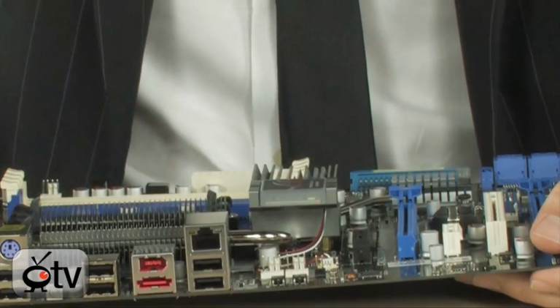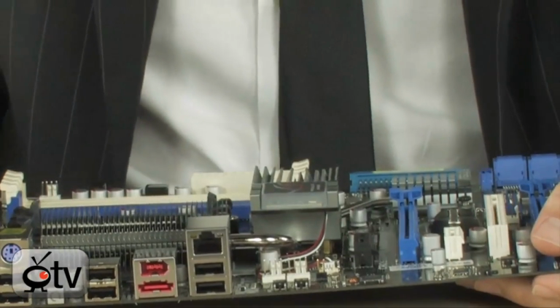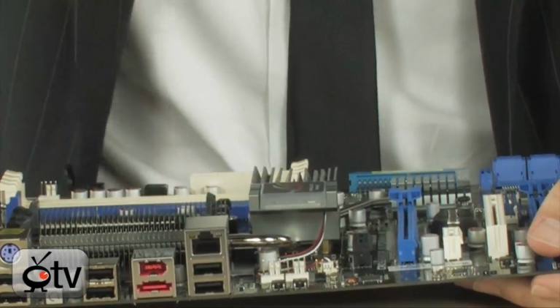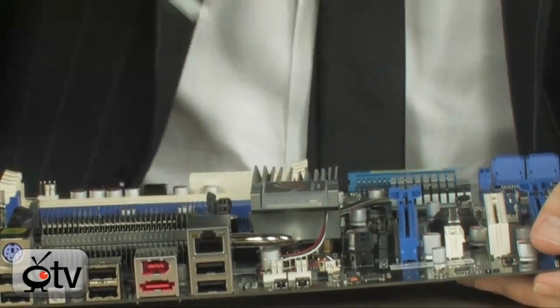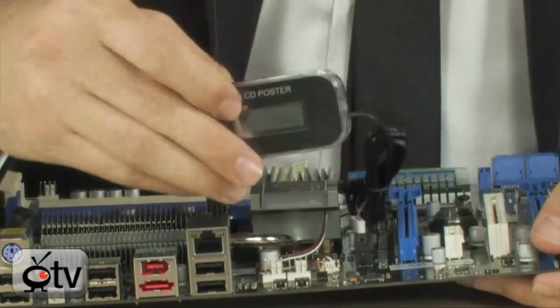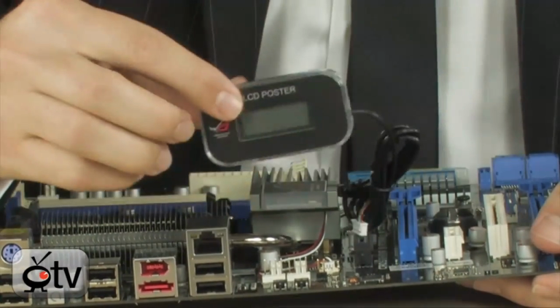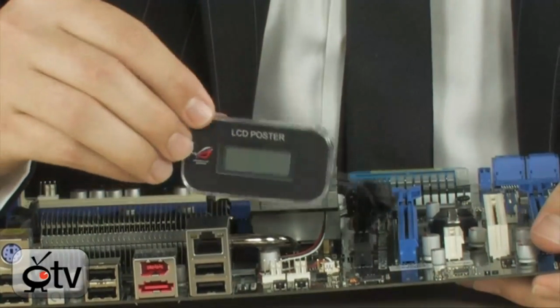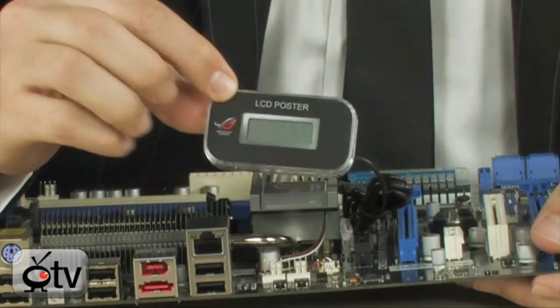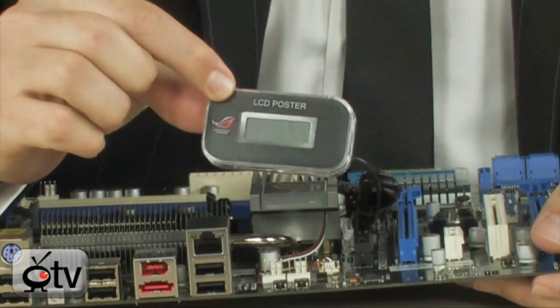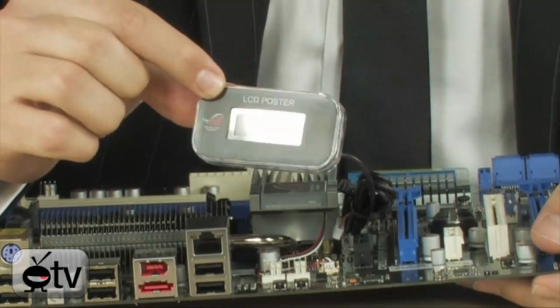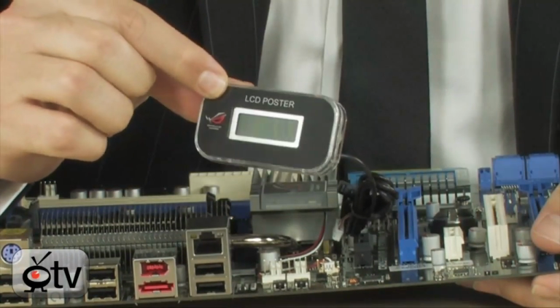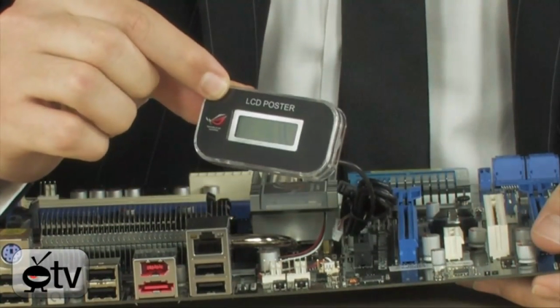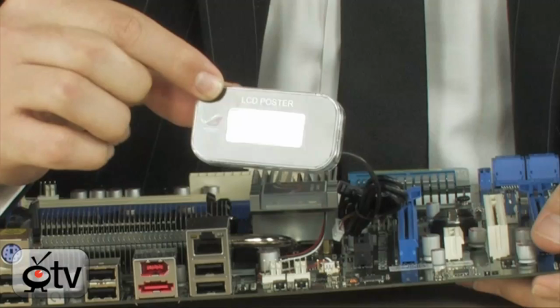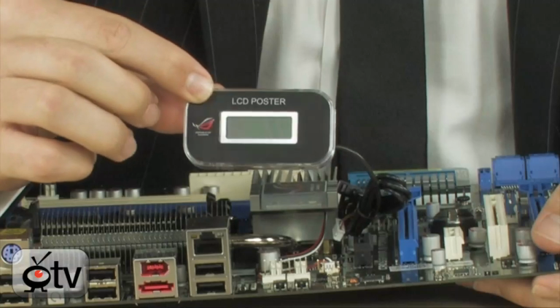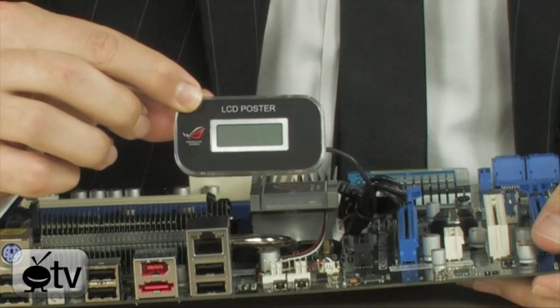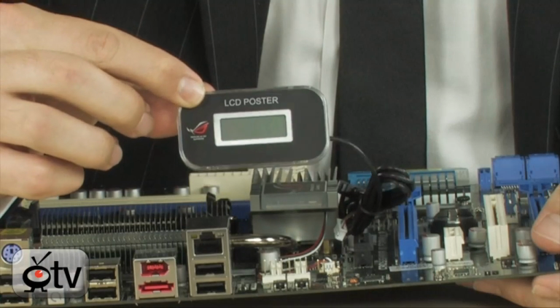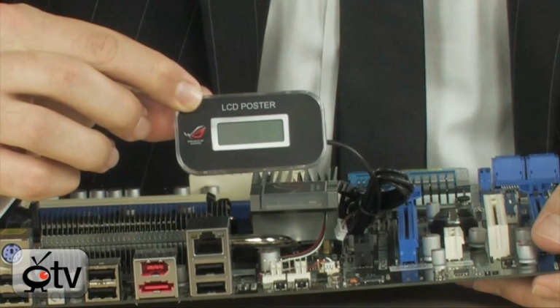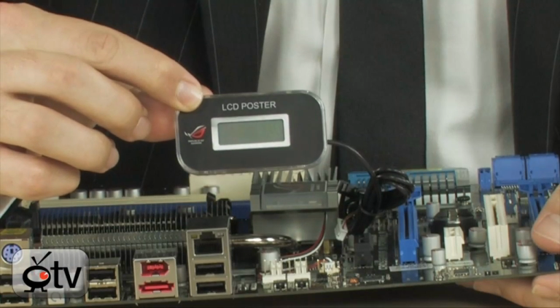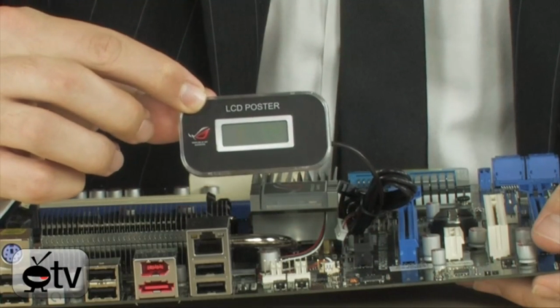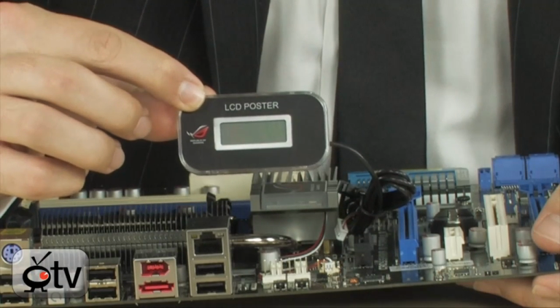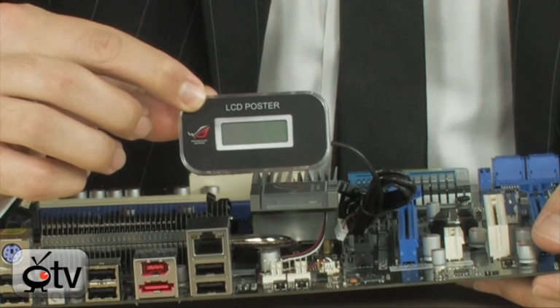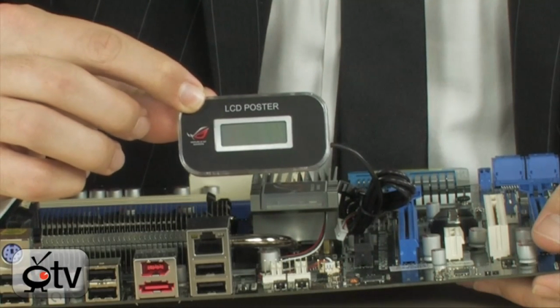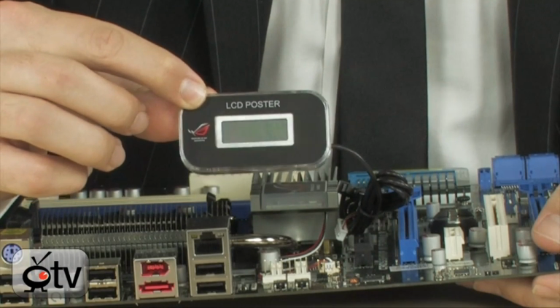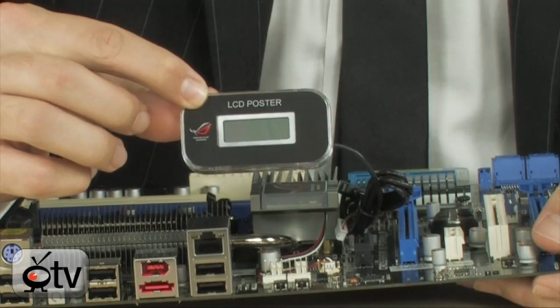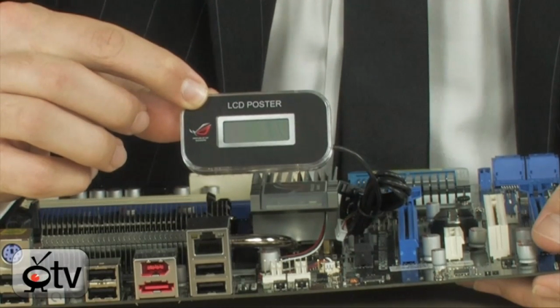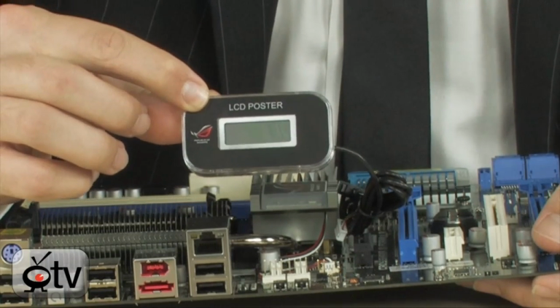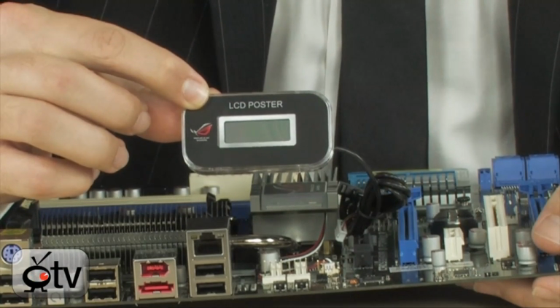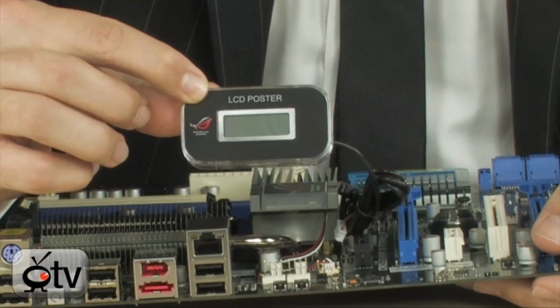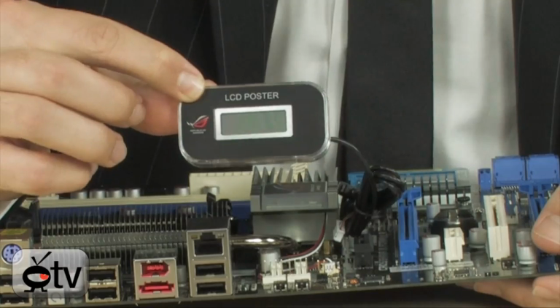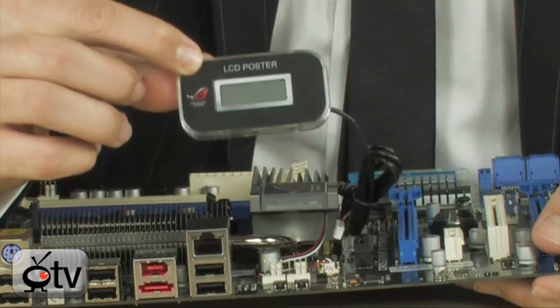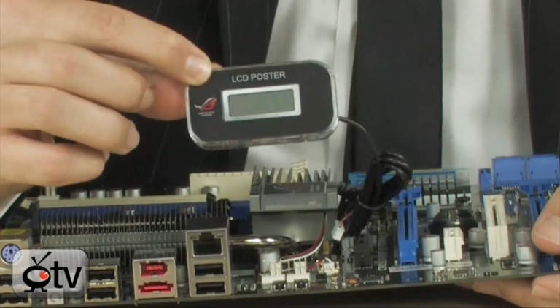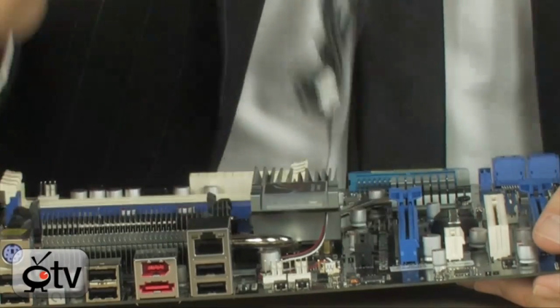You also have an LCD poster which is going to help you use the Tweak-It function, and it will also display post codes at startup in case you have any errors, so you can figure out what's wrong.